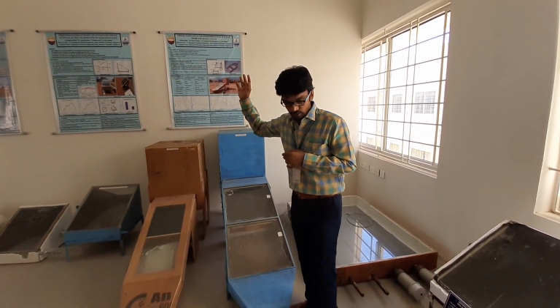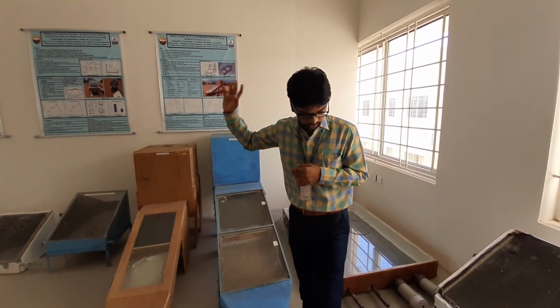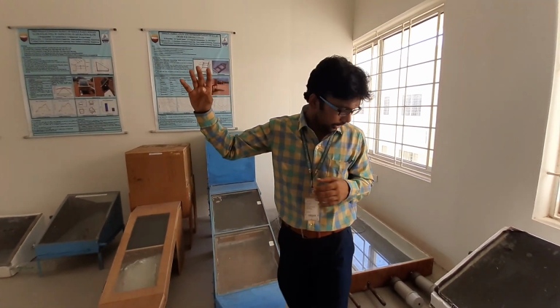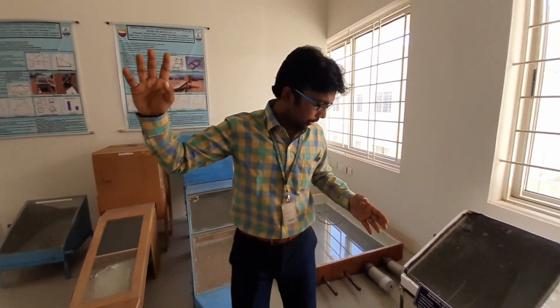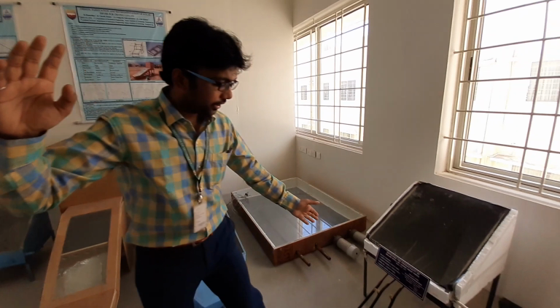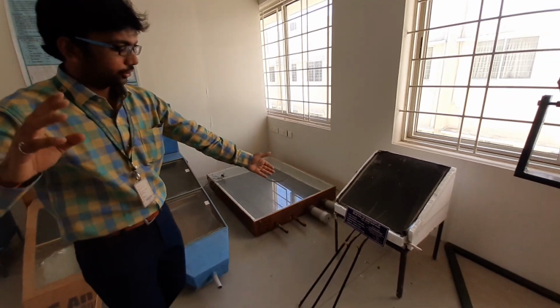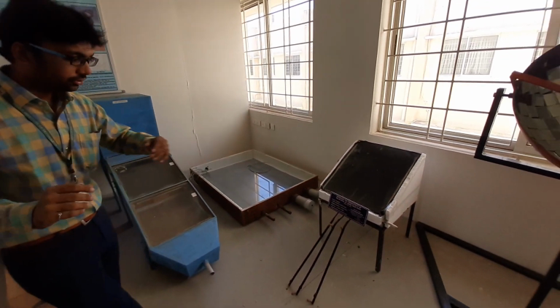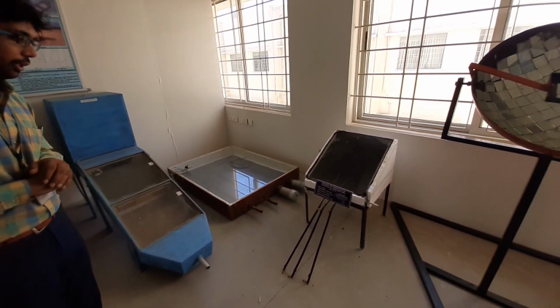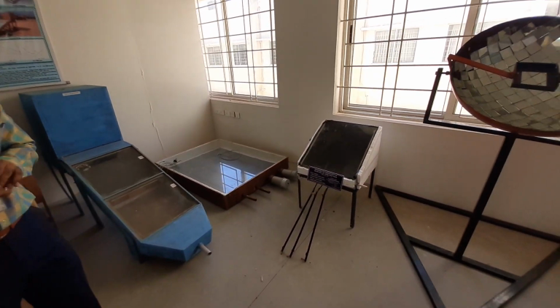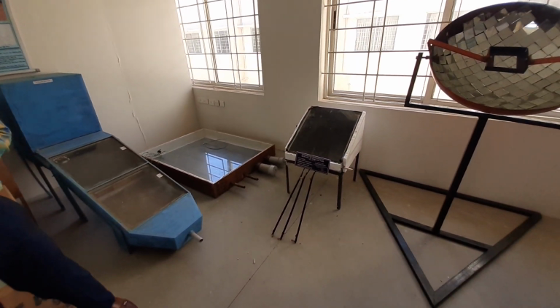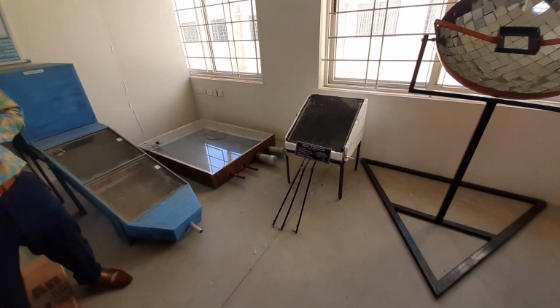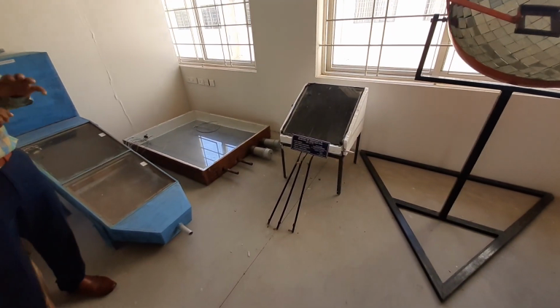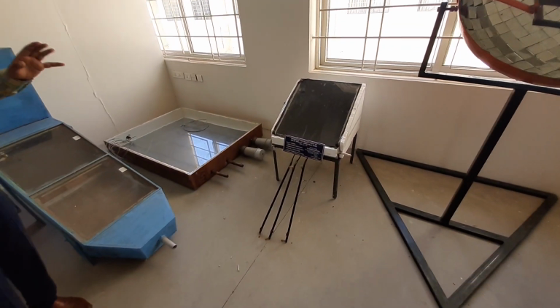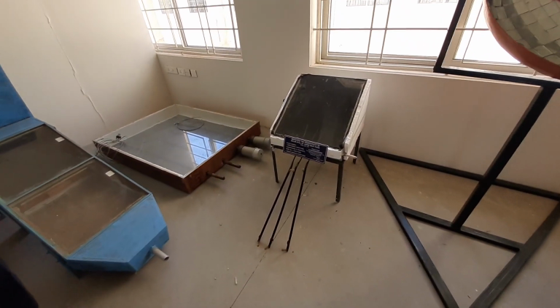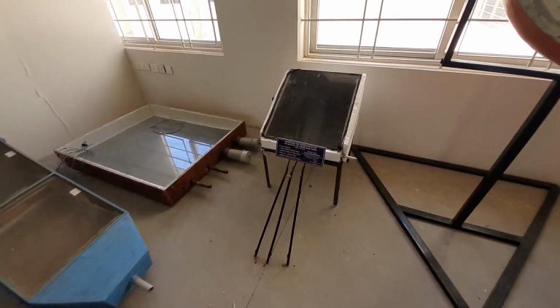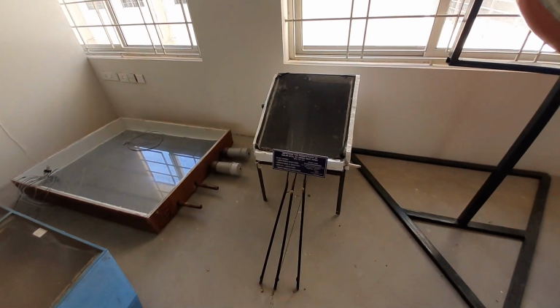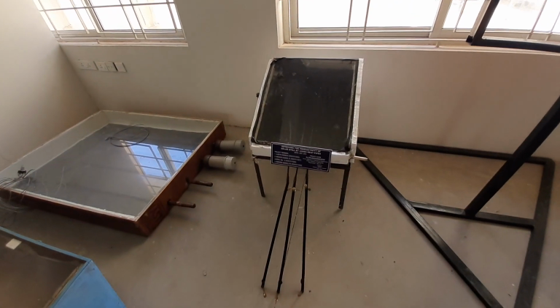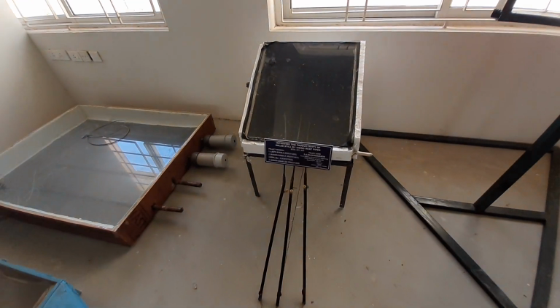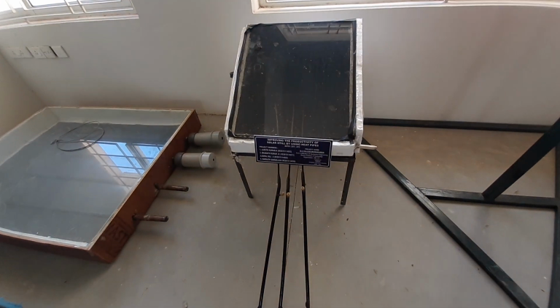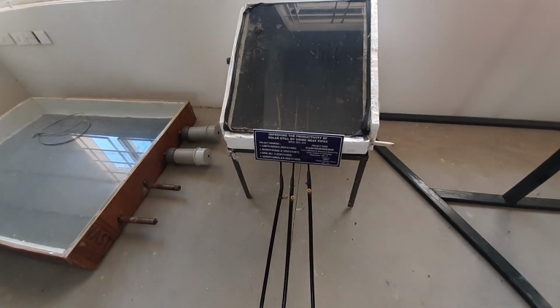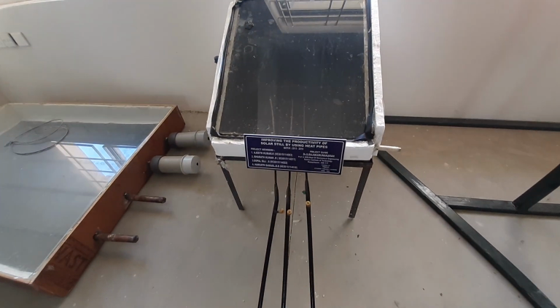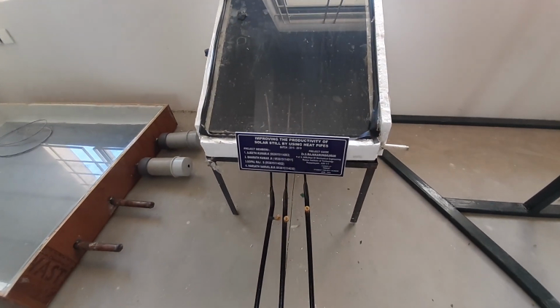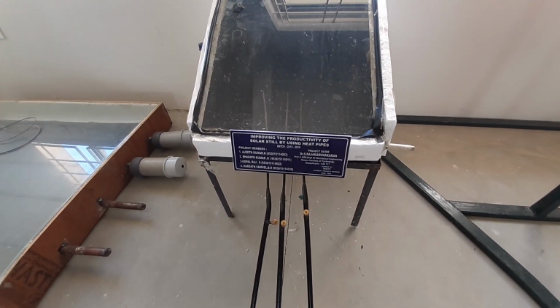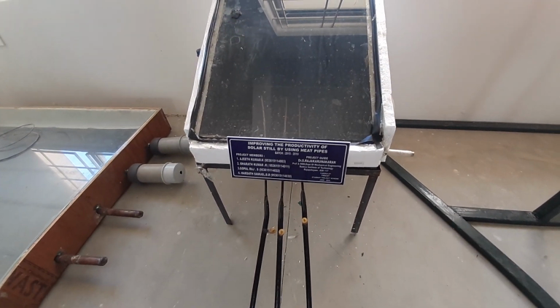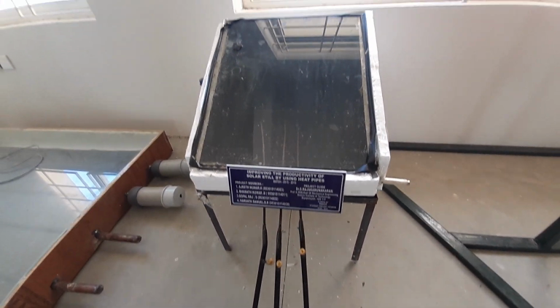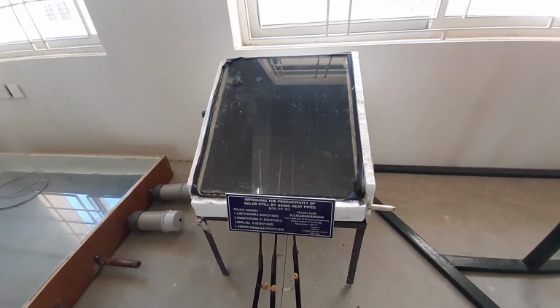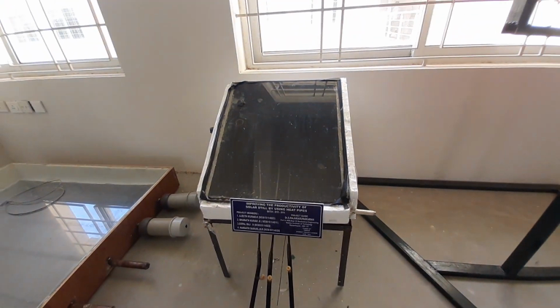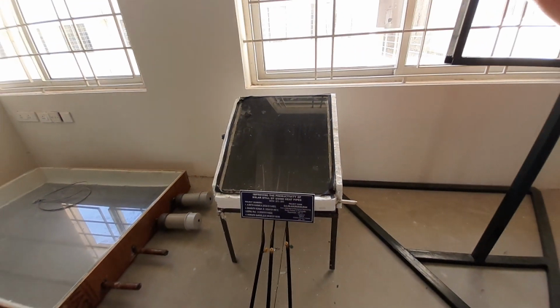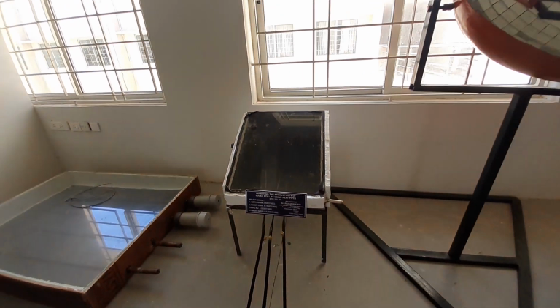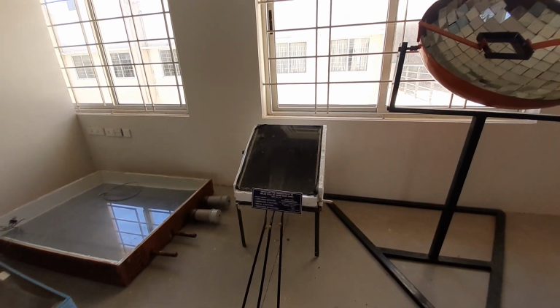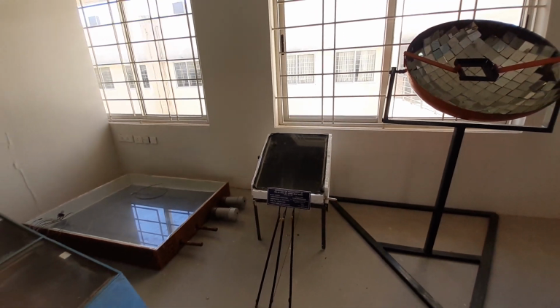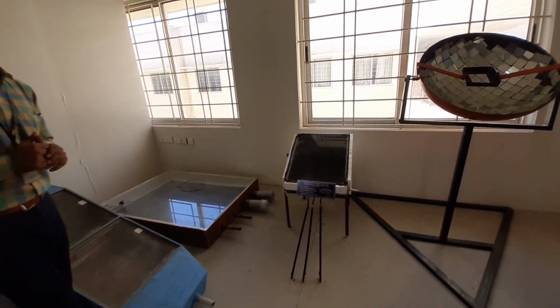Here we can see a solar still using heat pipes. This is funded by TNSCST under the Student Project Scheme during the academic year 2018-19.